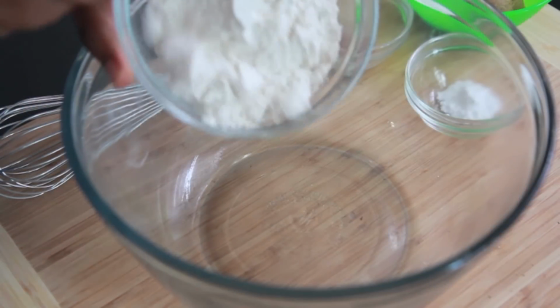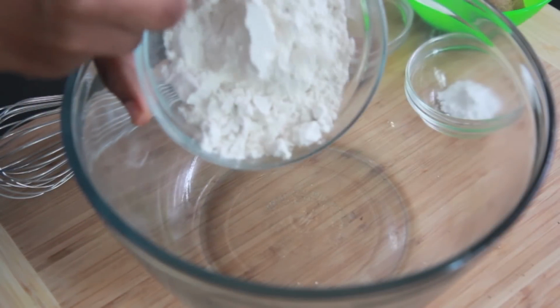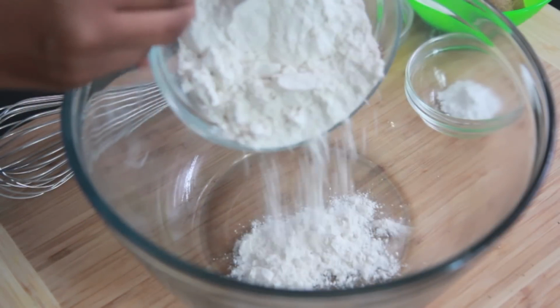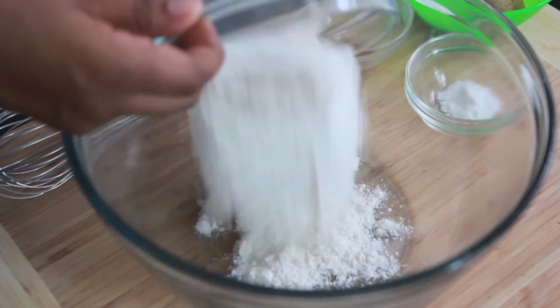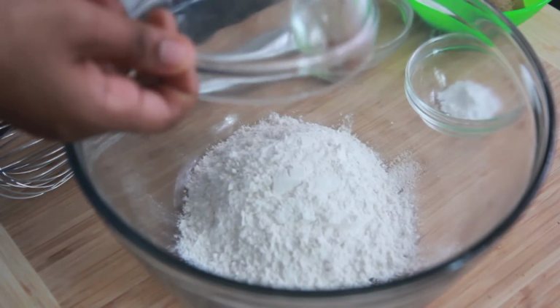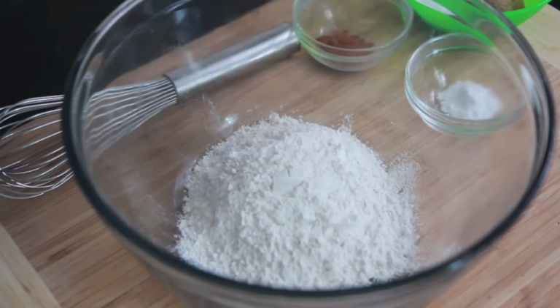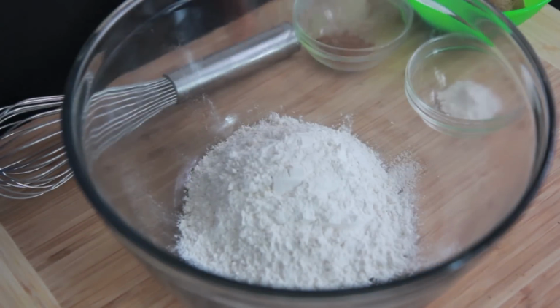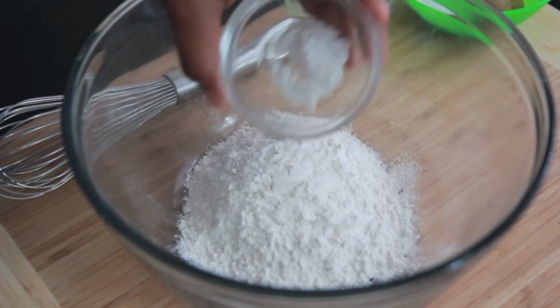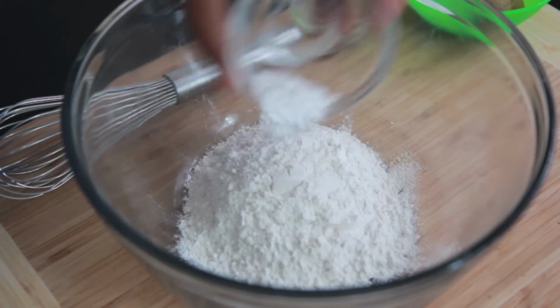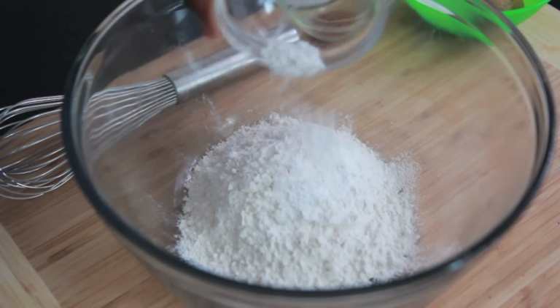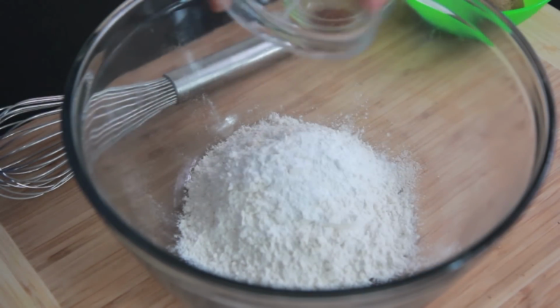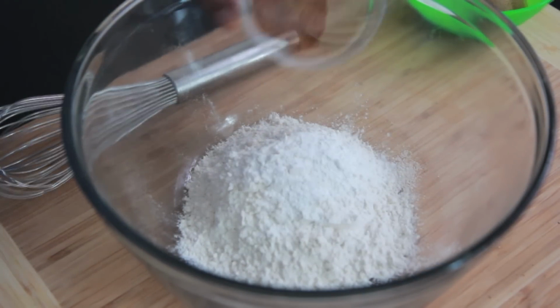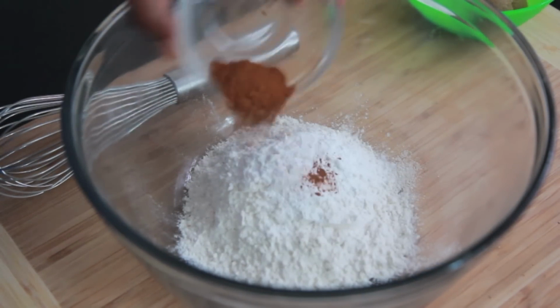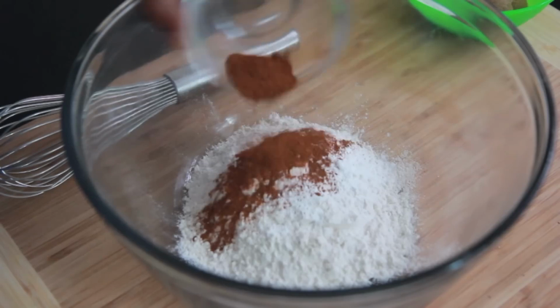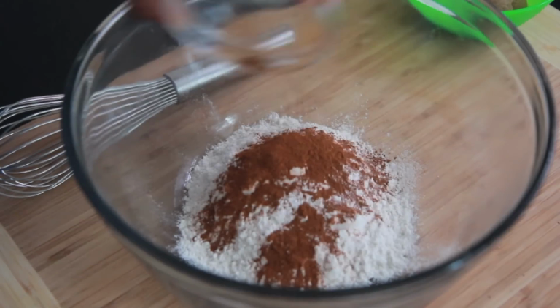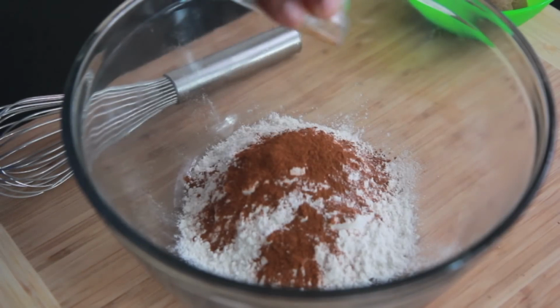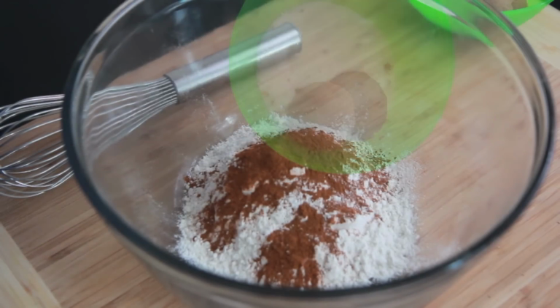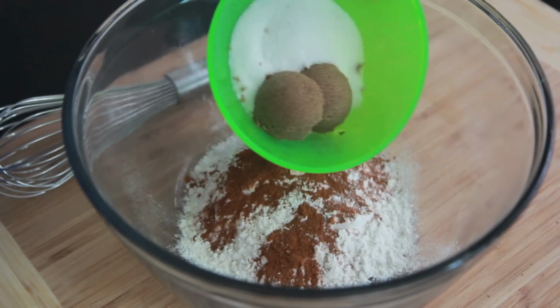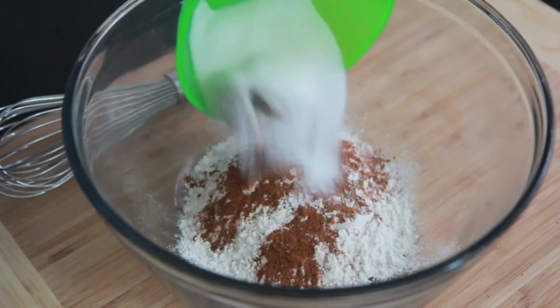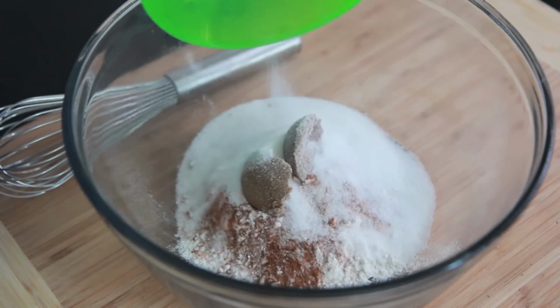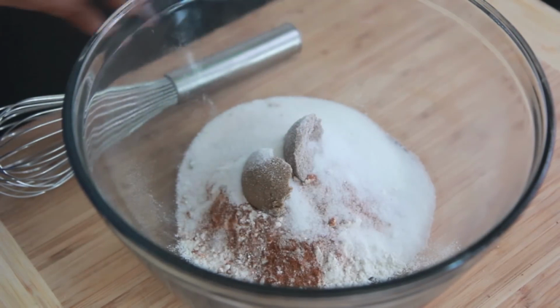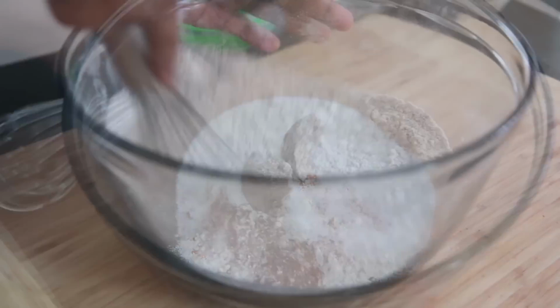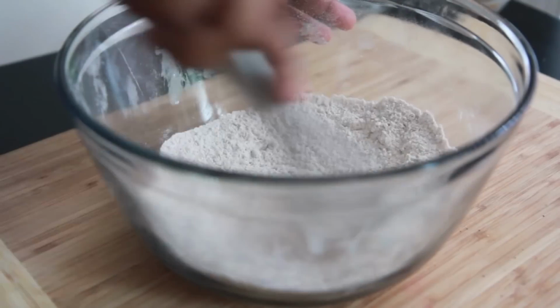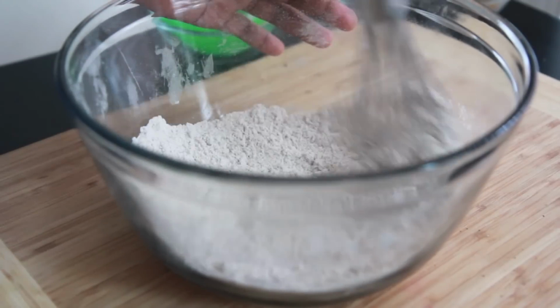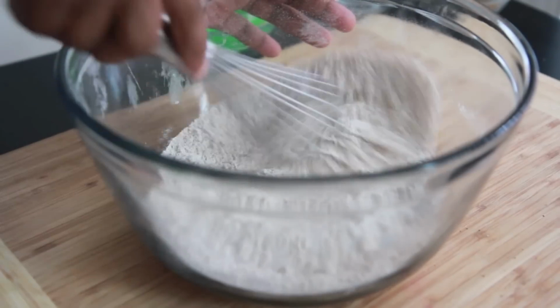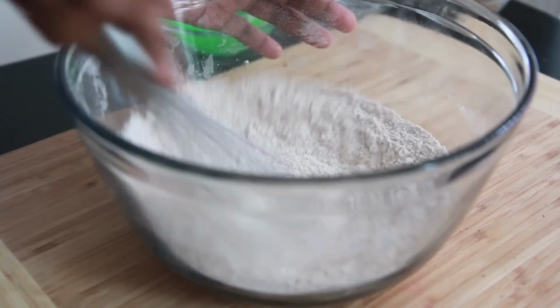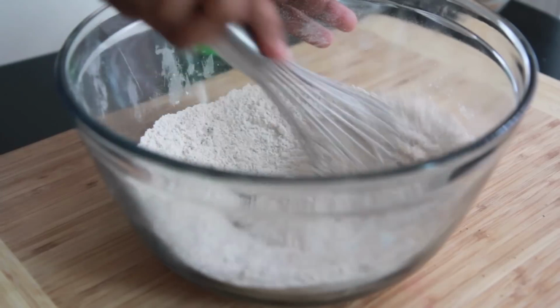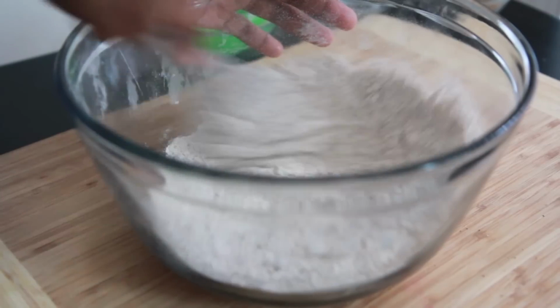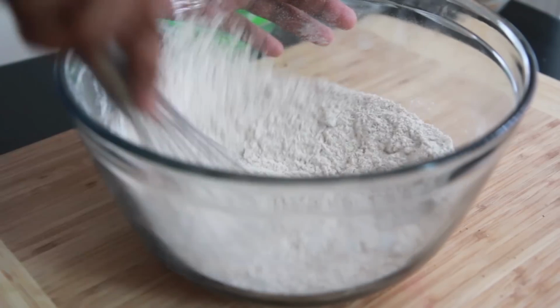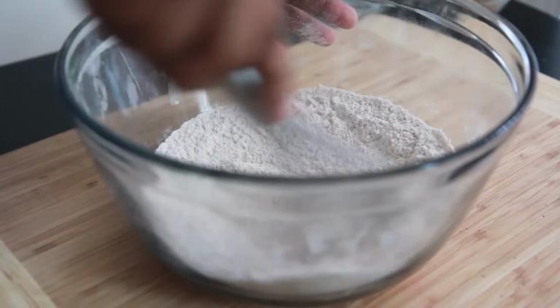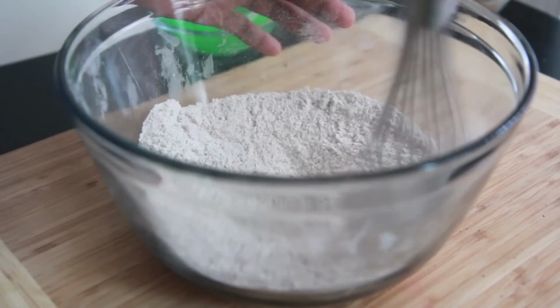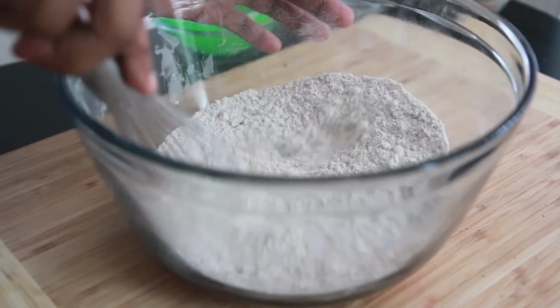We're going to start by adding our flour into a large bowl. We're going to add in a little bit of baking powder, then we're going to throw in lots and lots of cinnamon. Then I have some brown sugar and some white sugar. We're going to mix this up really well — be sure to break up all that brown sugar. Just whisk it around.